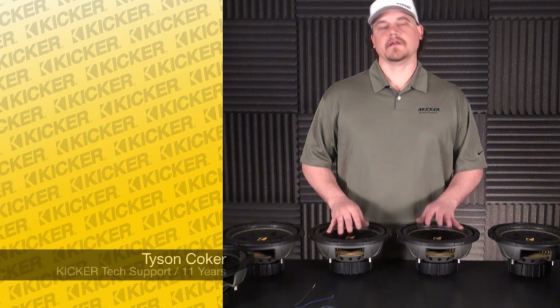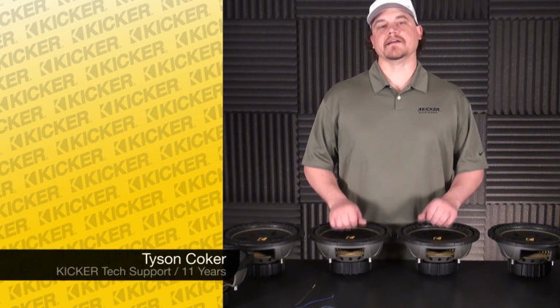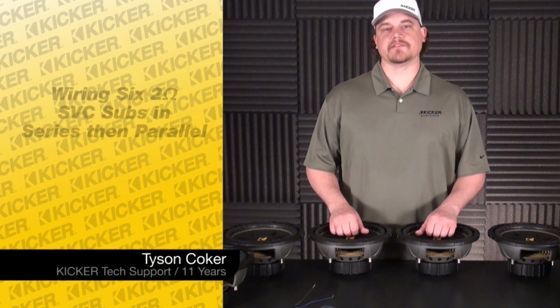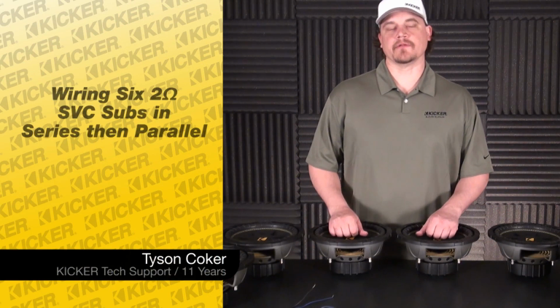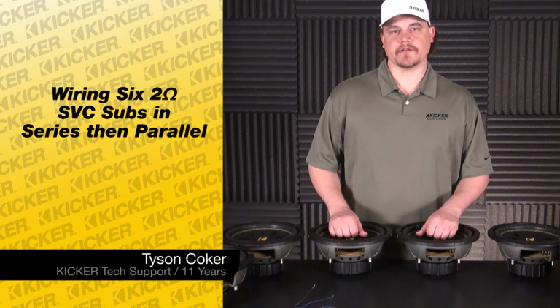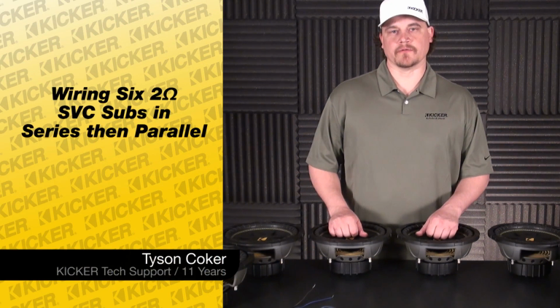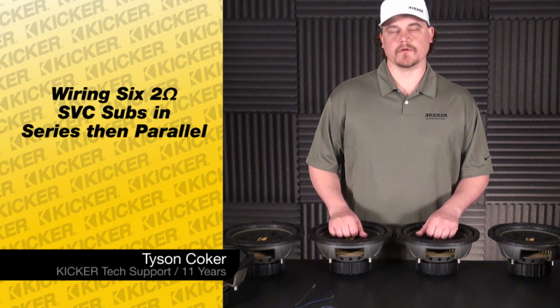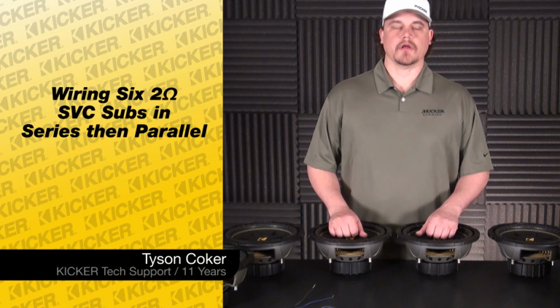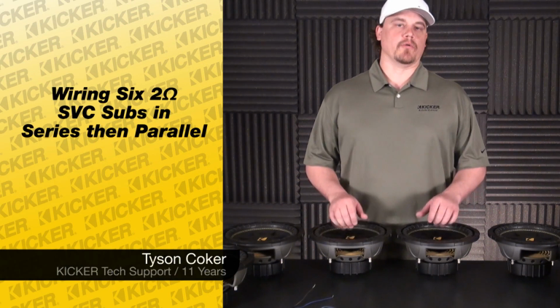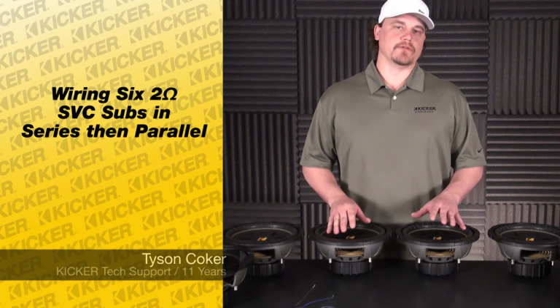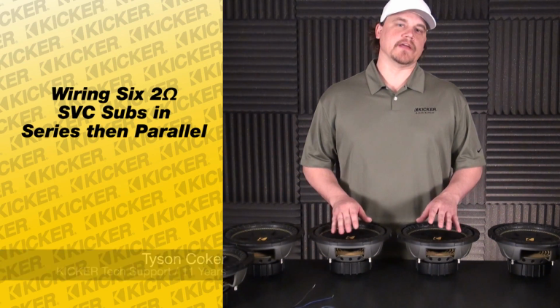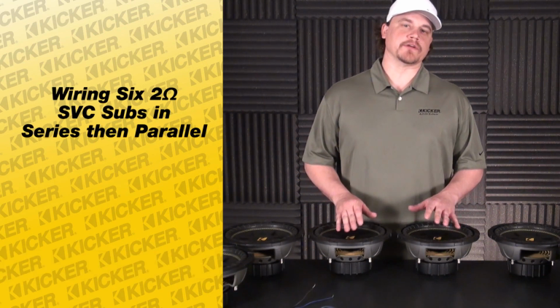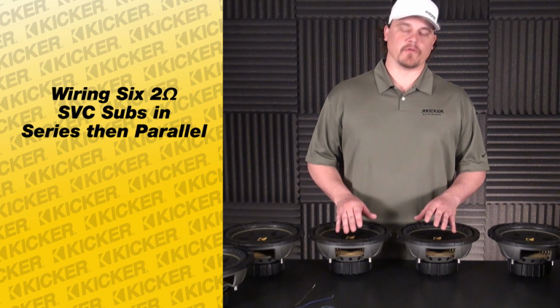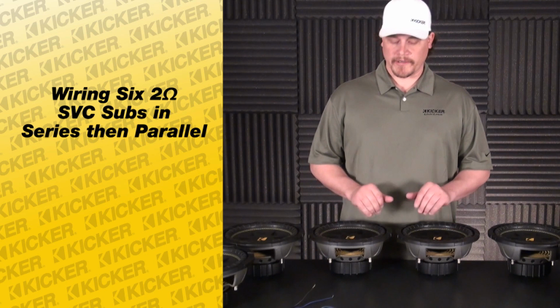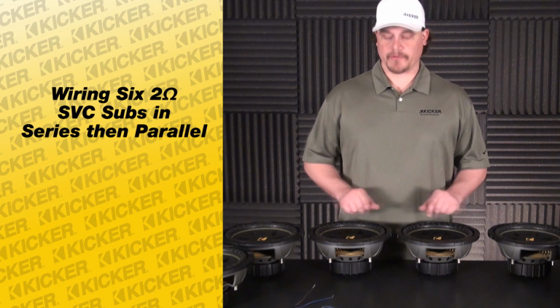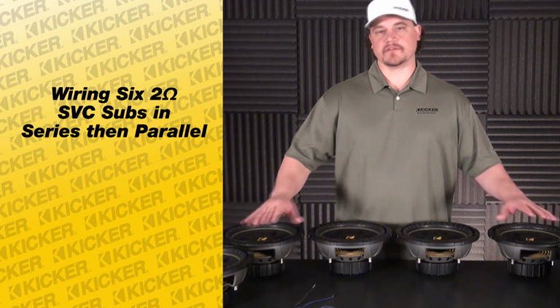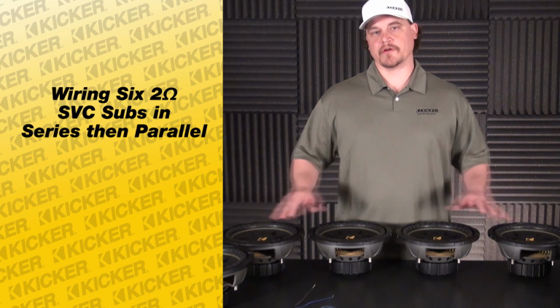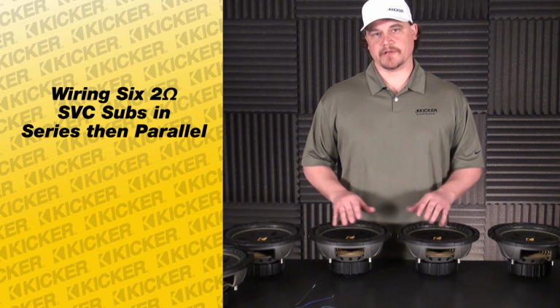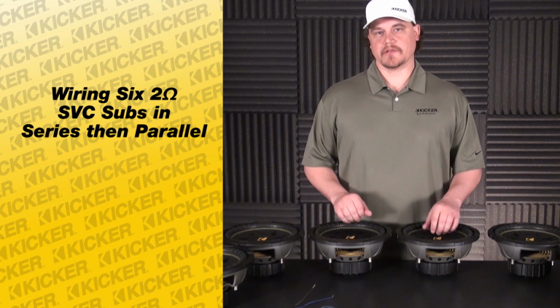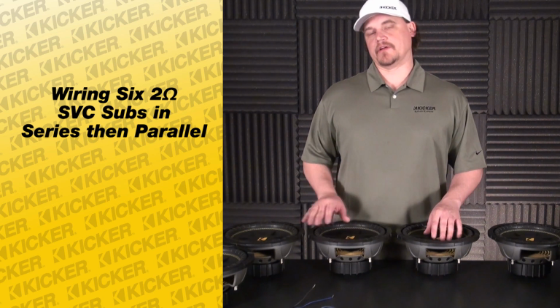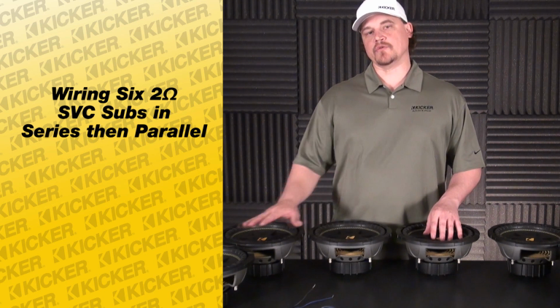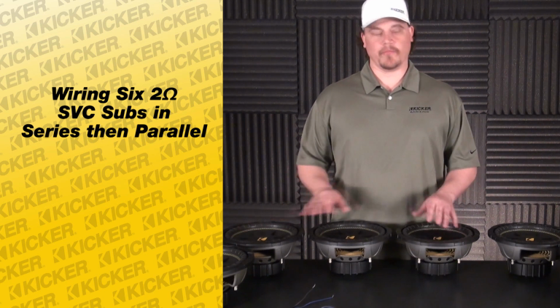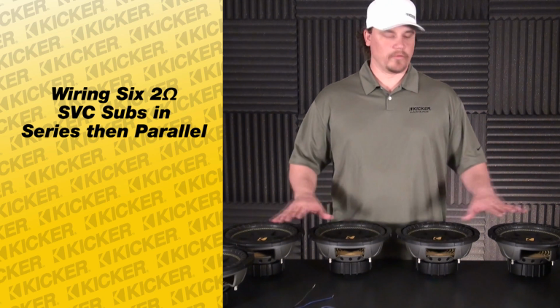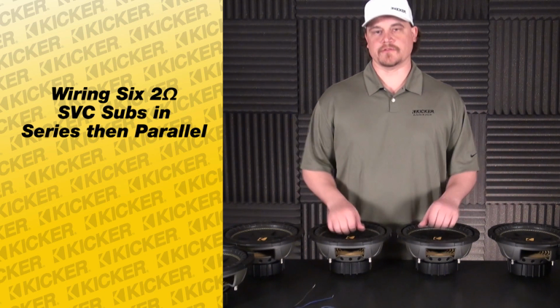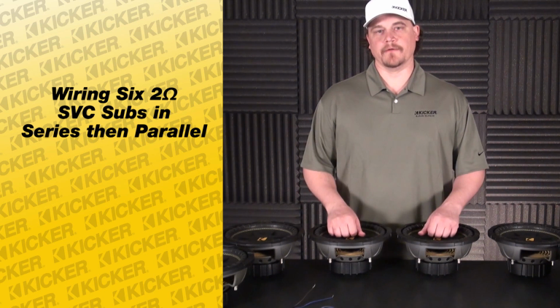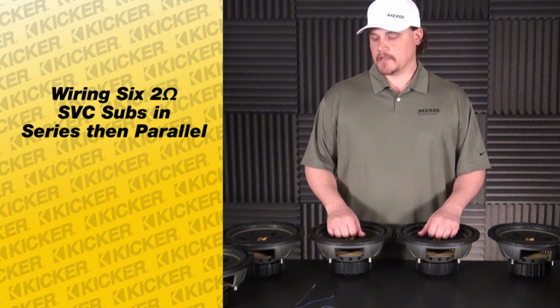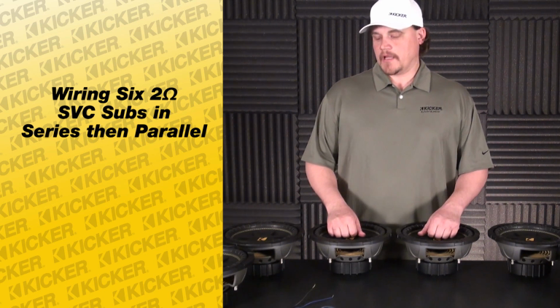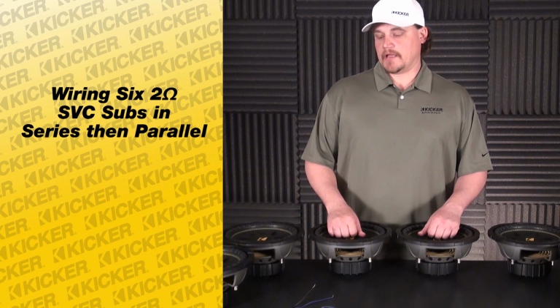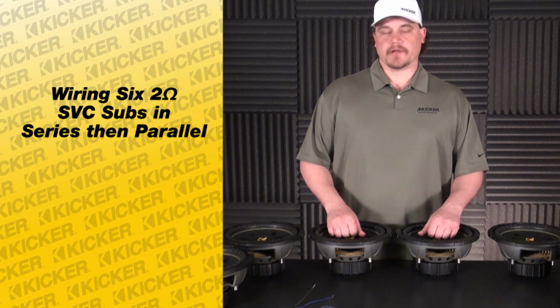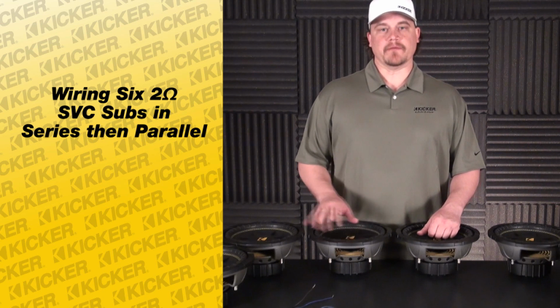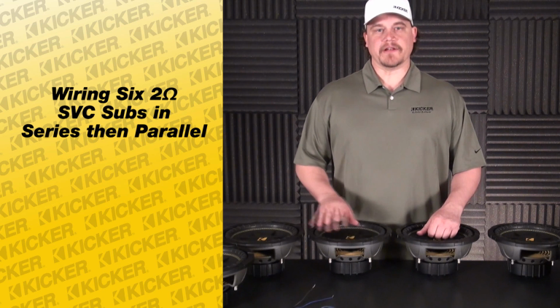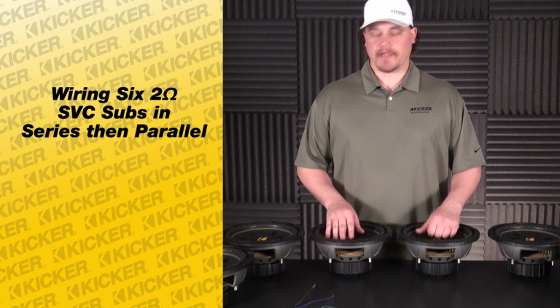Hey guys, Tyson here with Kicker Technical Support. What we're going to do today is go over wiring up six of our subs that are two ohm — all woofers are two ohm — and we're going to break them down into banks.